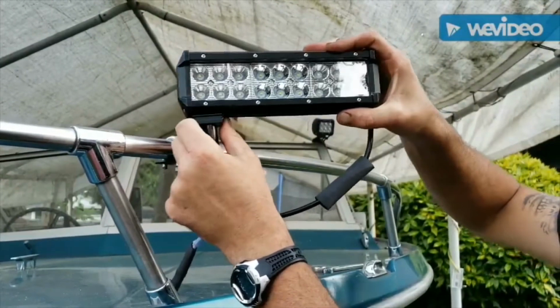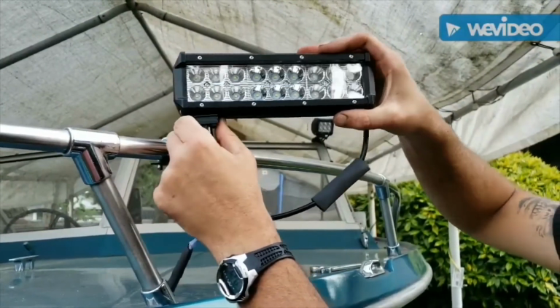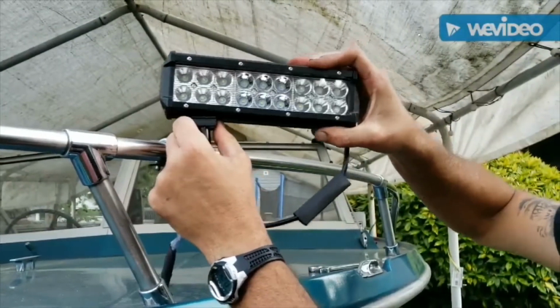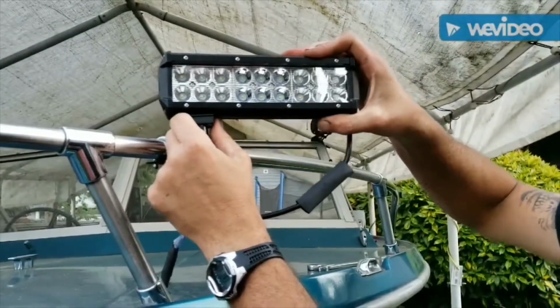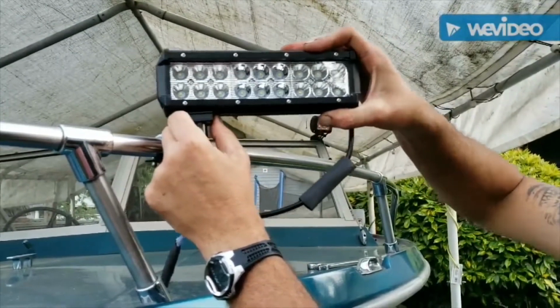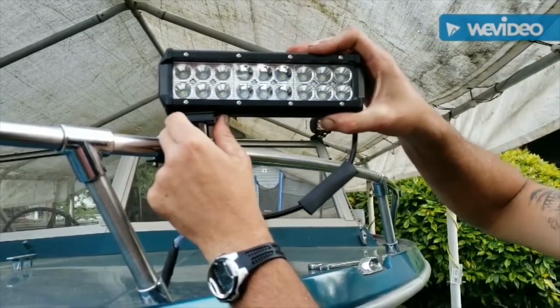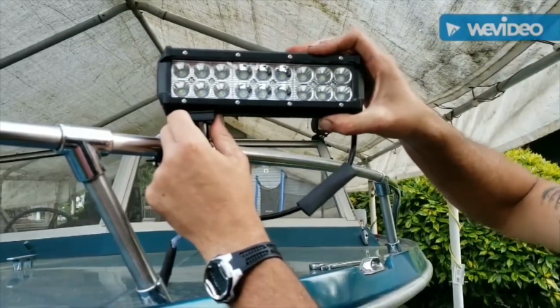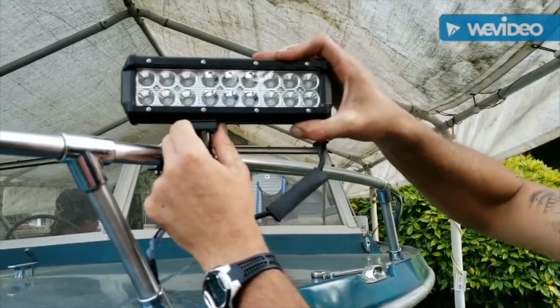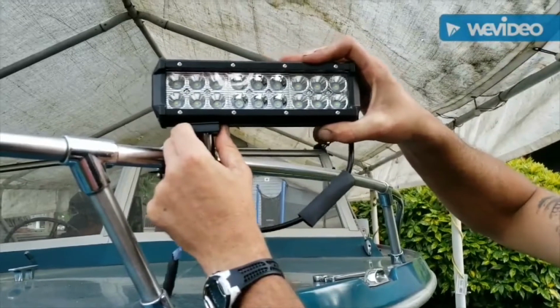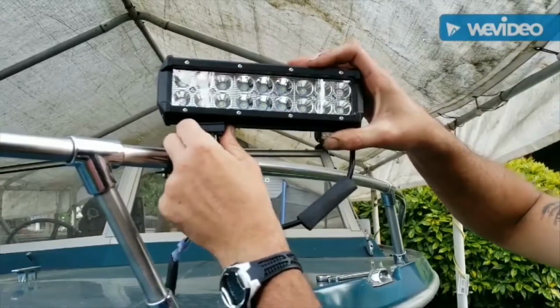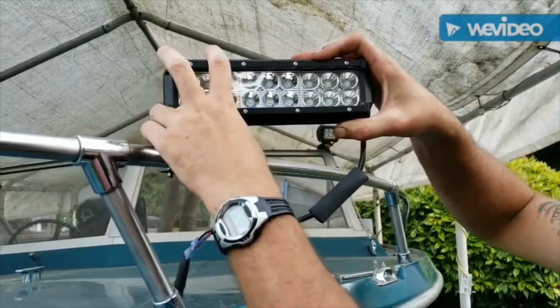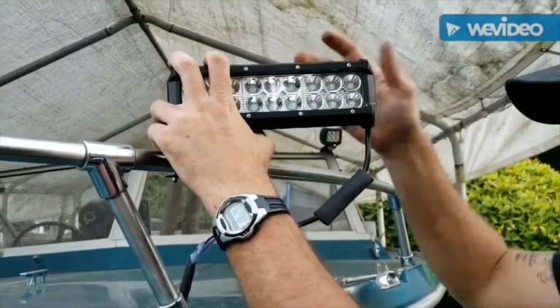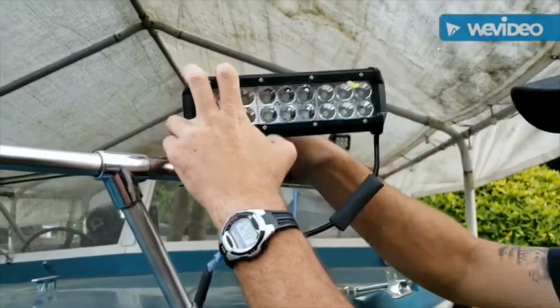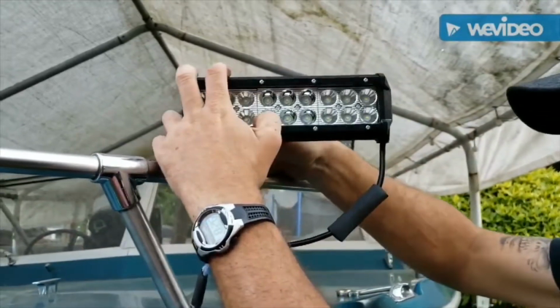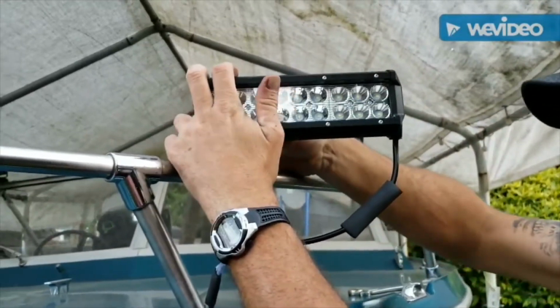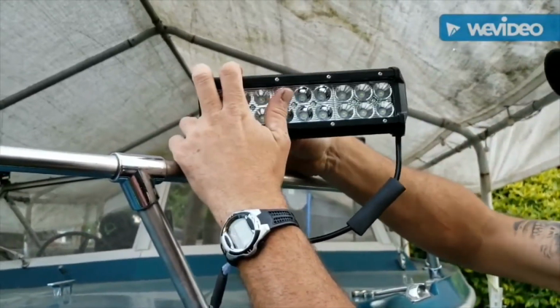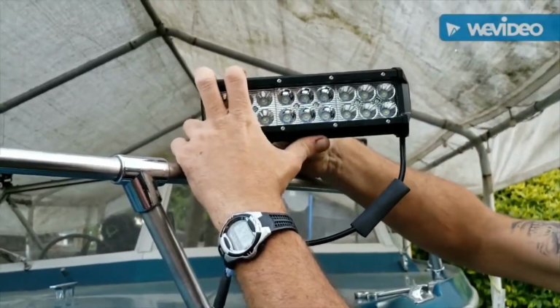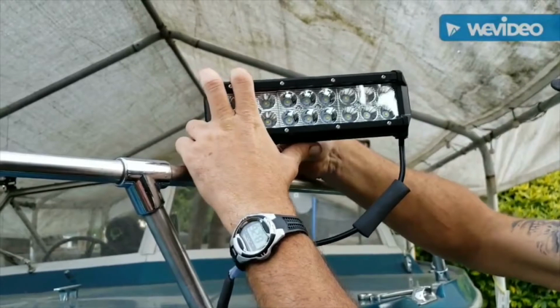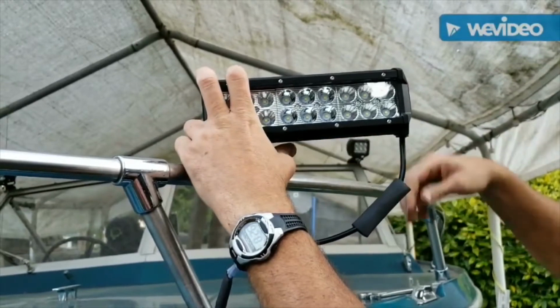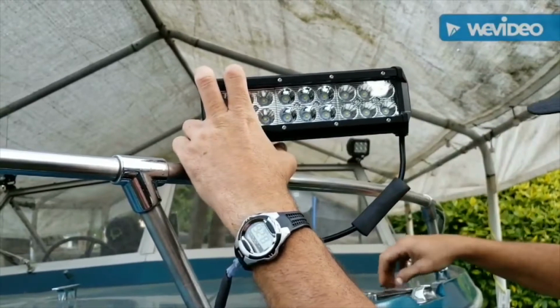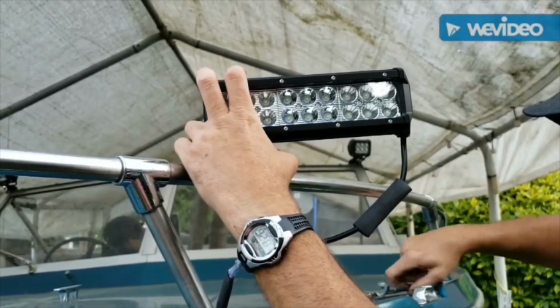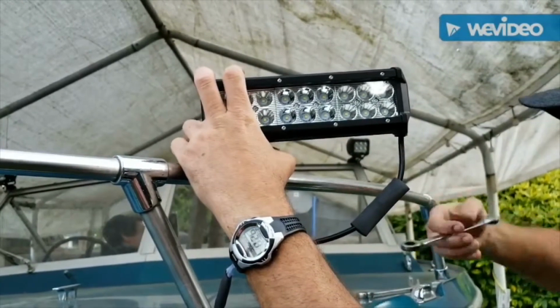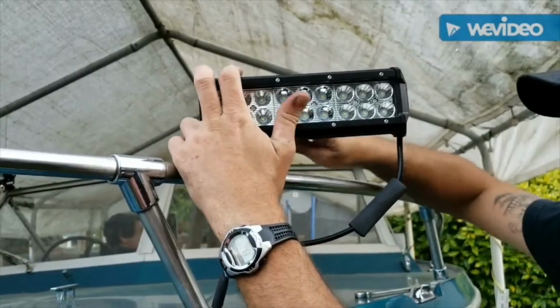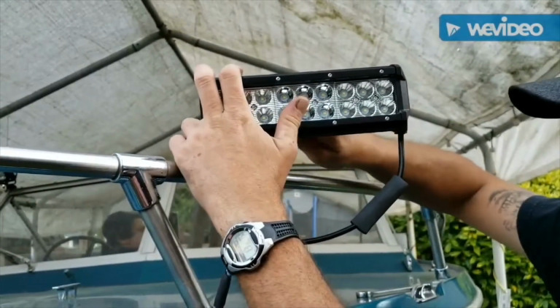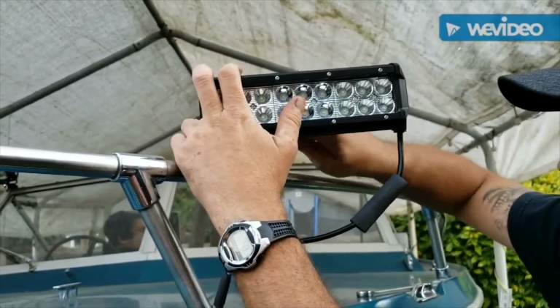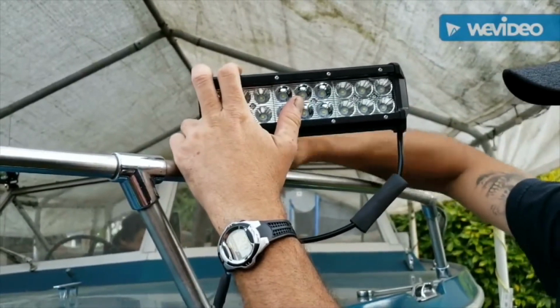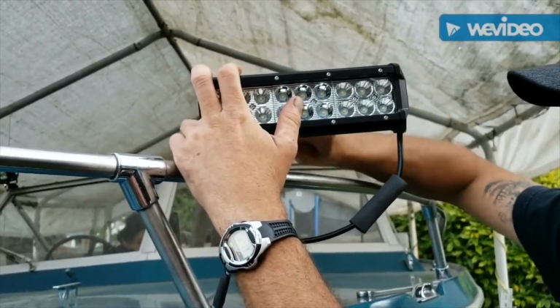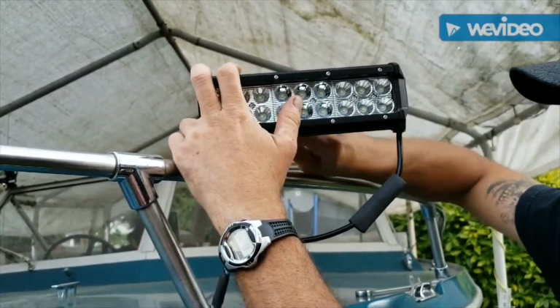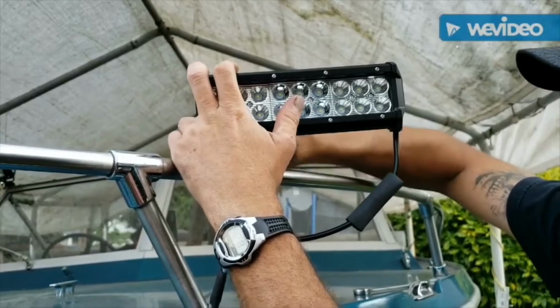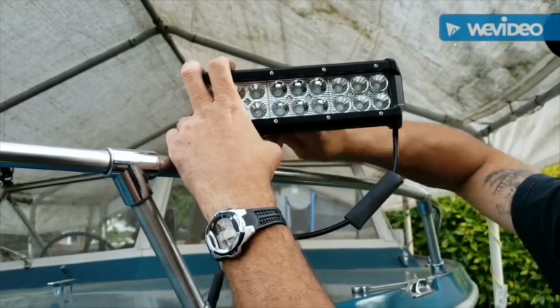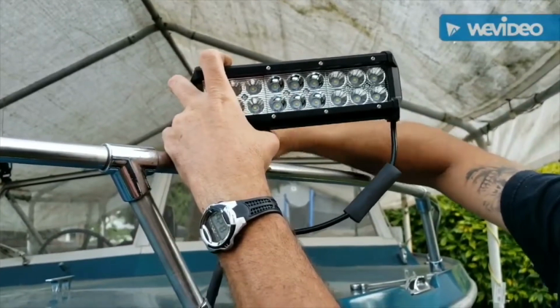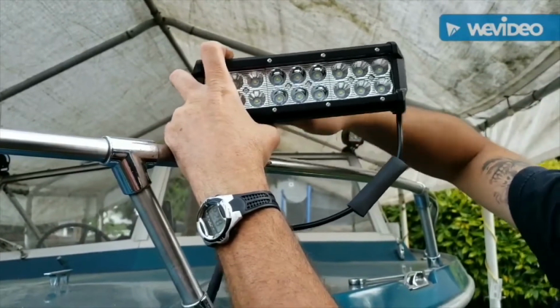I'm going kind of offset to one side, so I'm installing two lights on the front of the boat. I'll just angle it roughly where I want it to point for now. You'll need a half-inch wrench to tighten up the bolt.